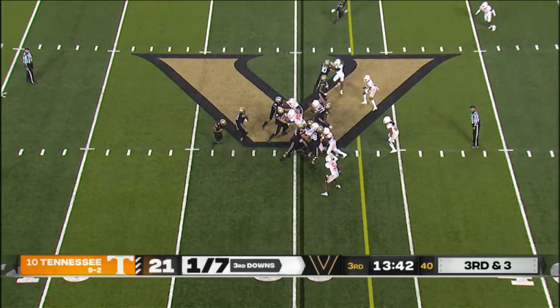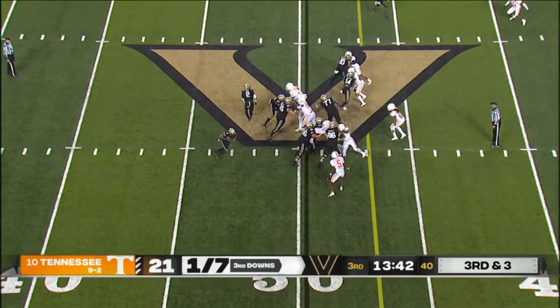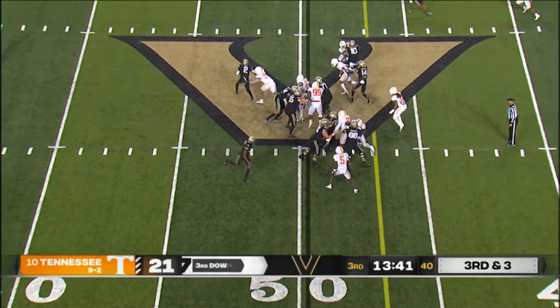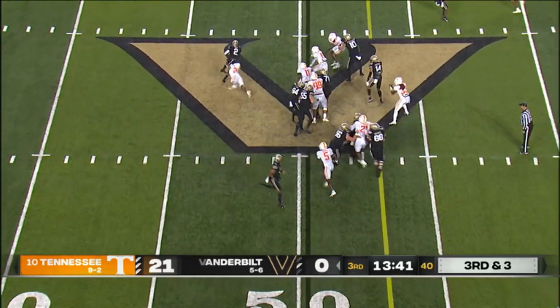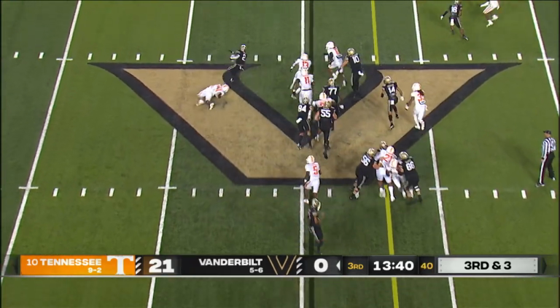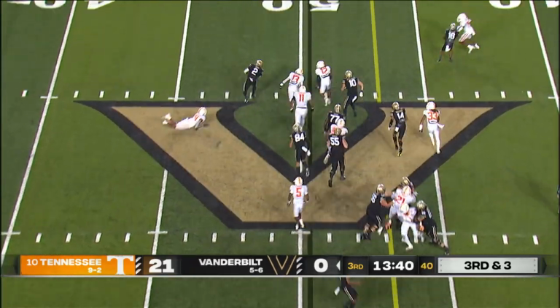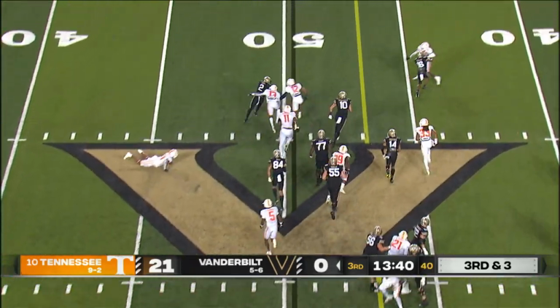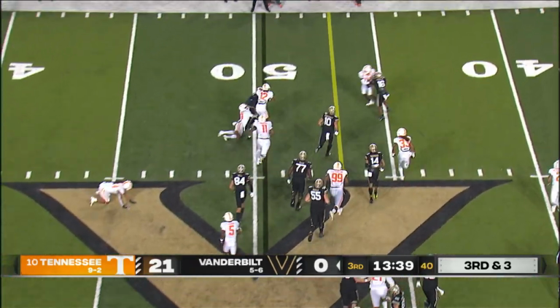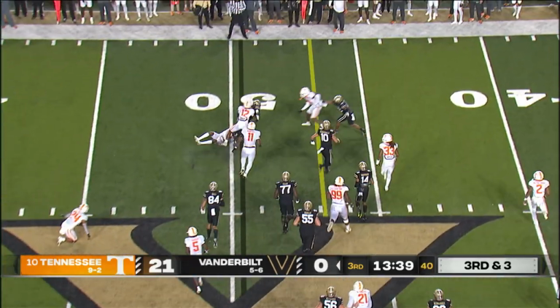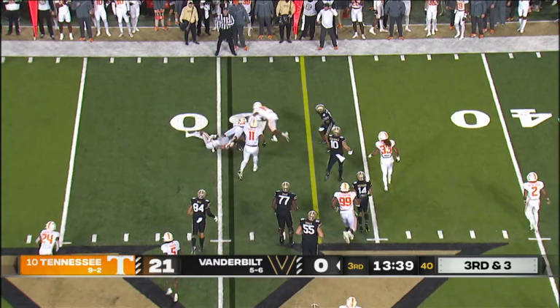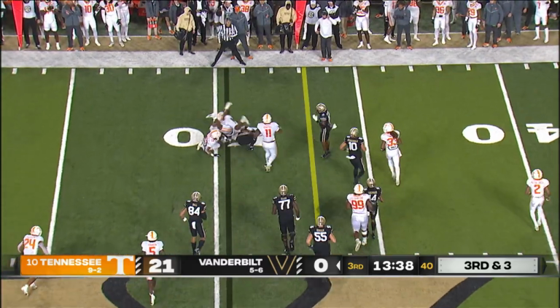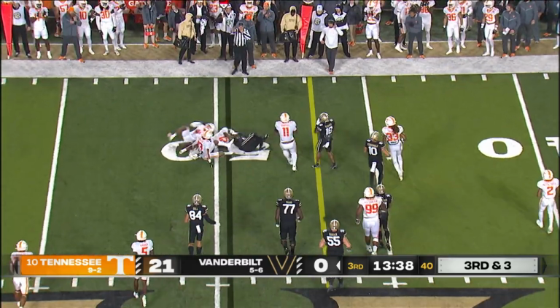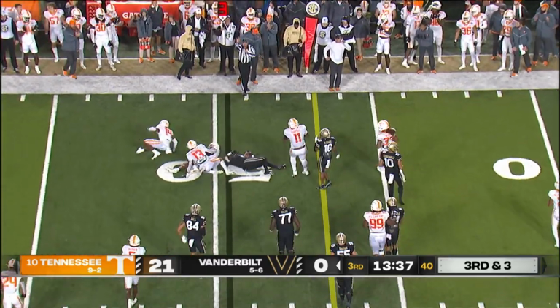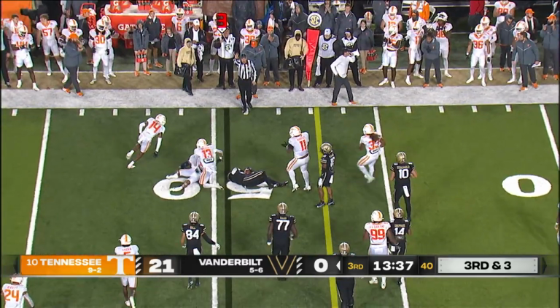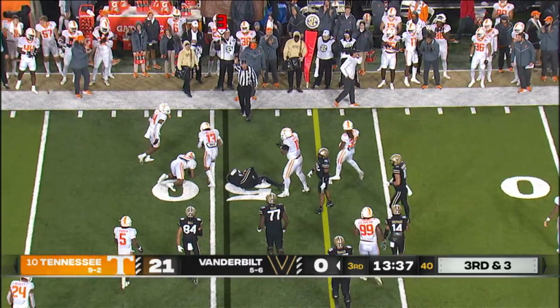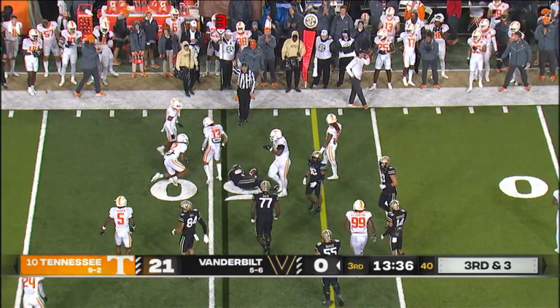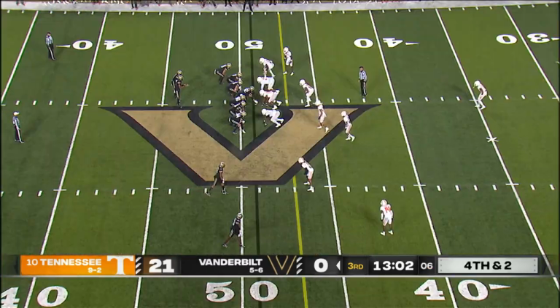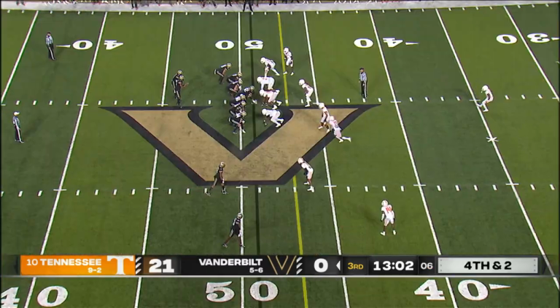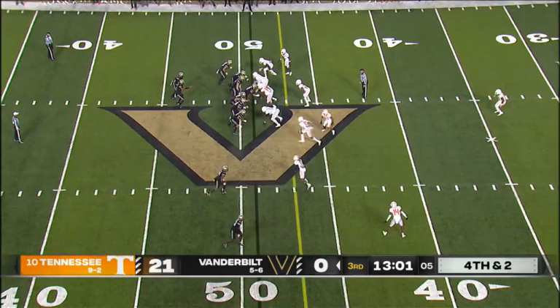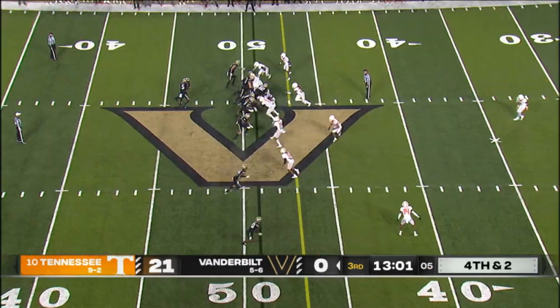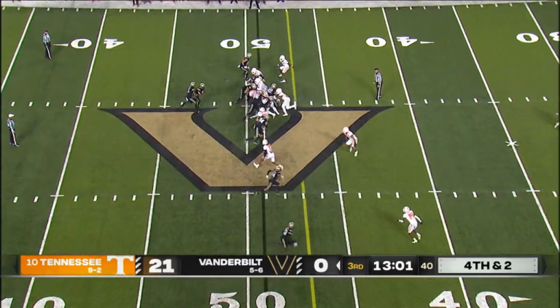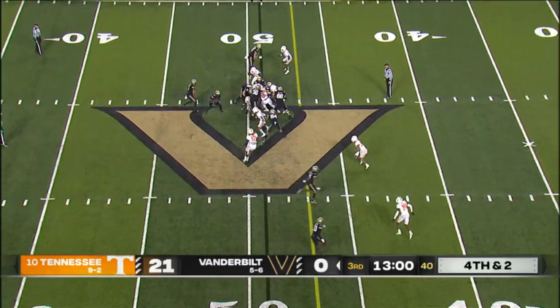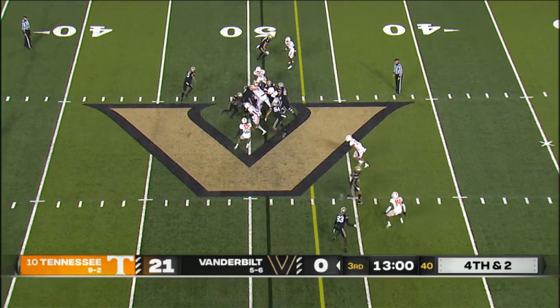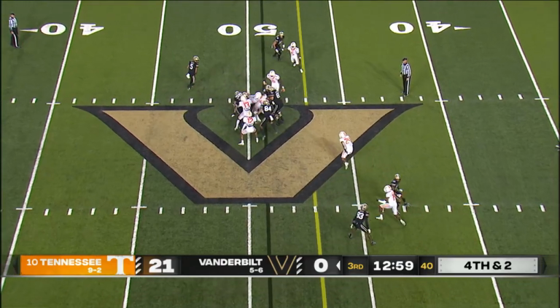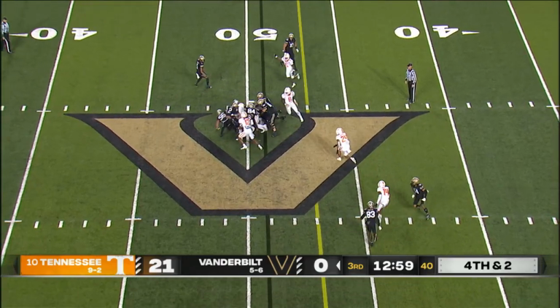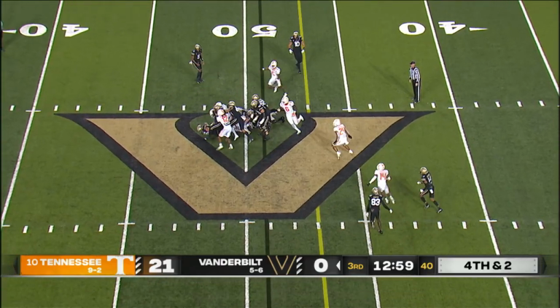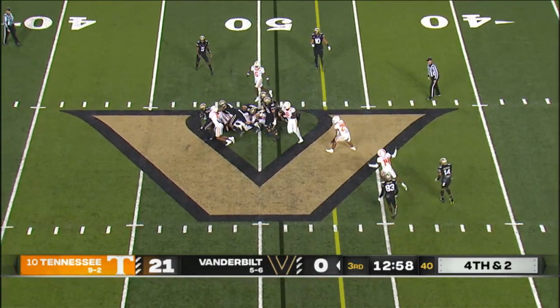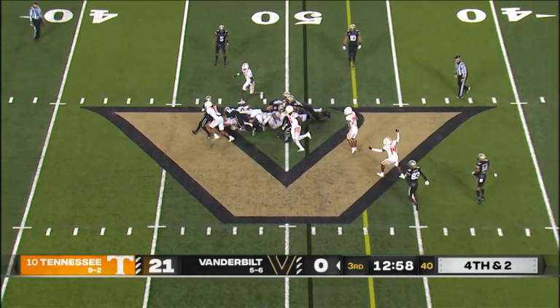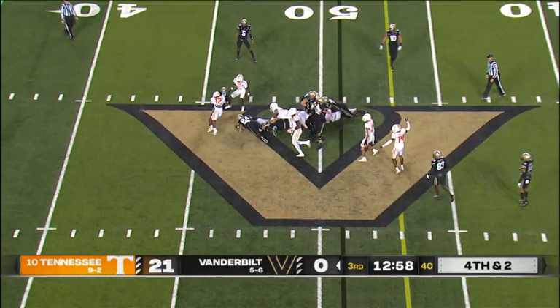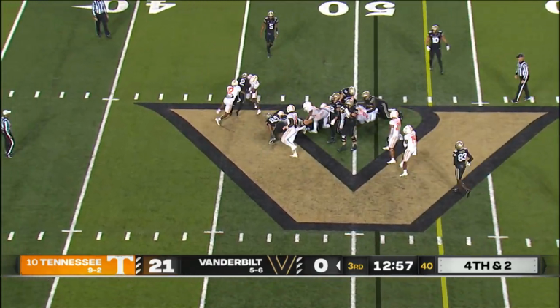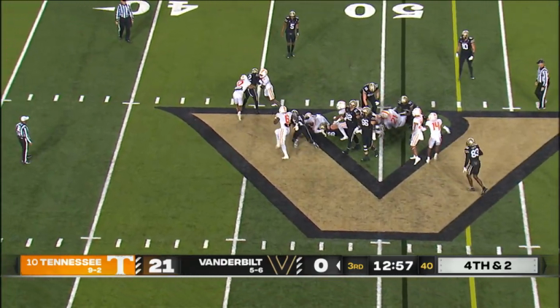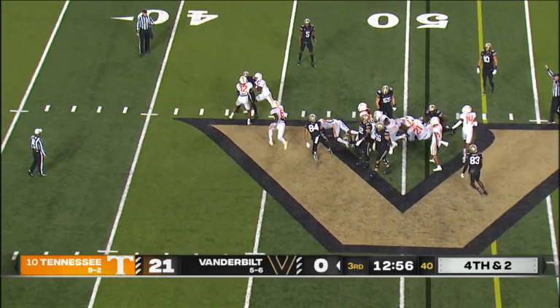Handoff — Davis trying to get around the left side, turns the corner and can't get there. Hands off to his tailback — nowhere. Tennessee stuffed that.